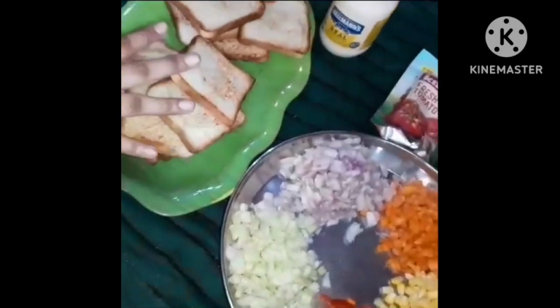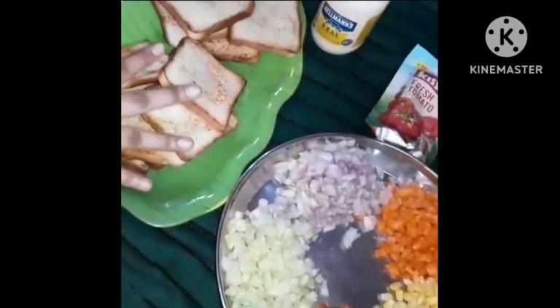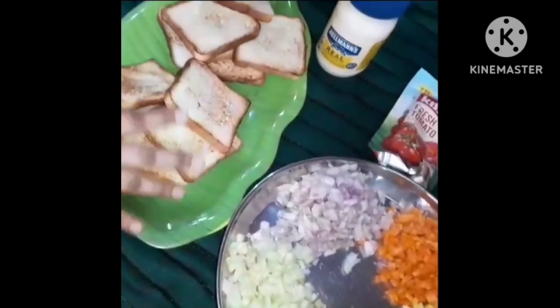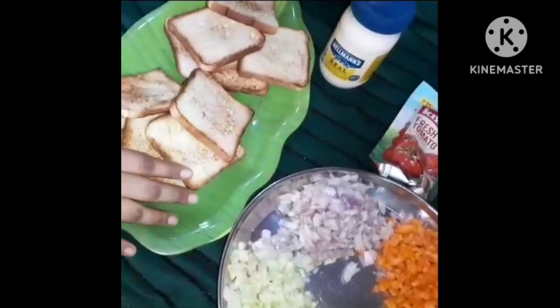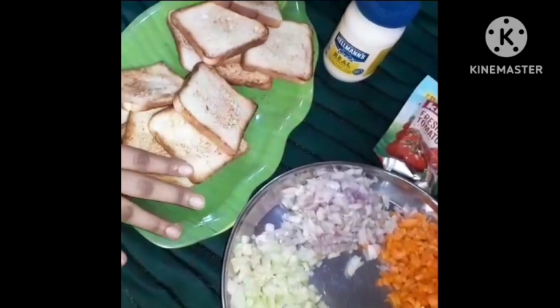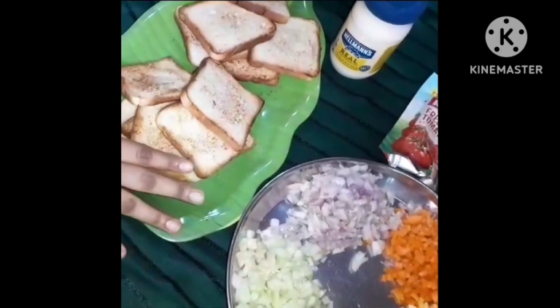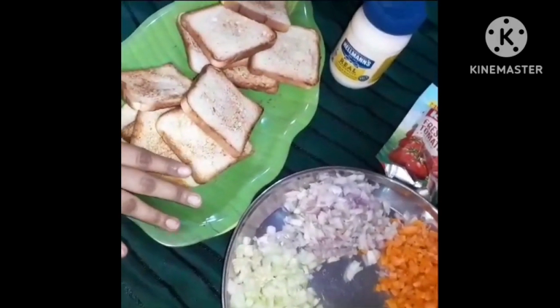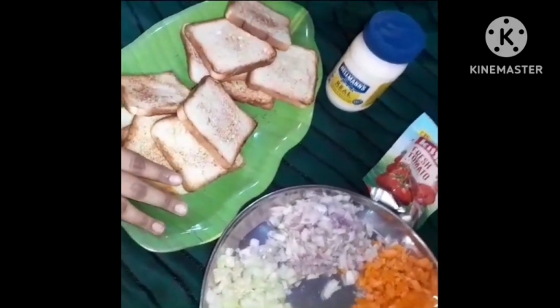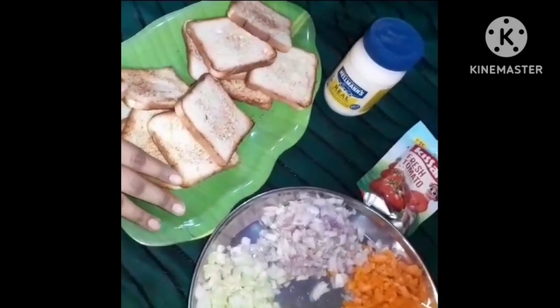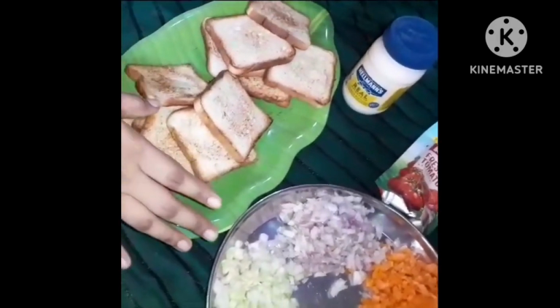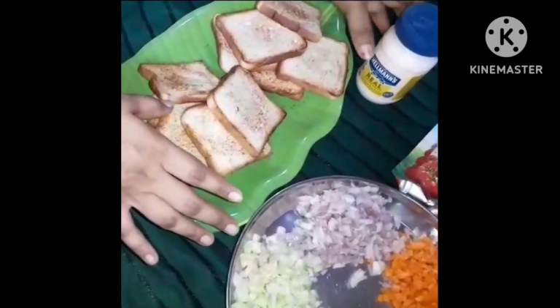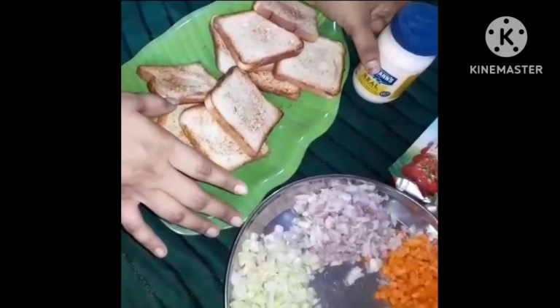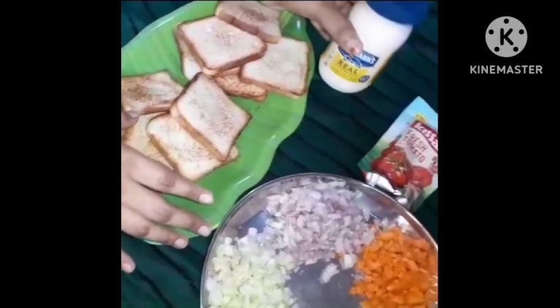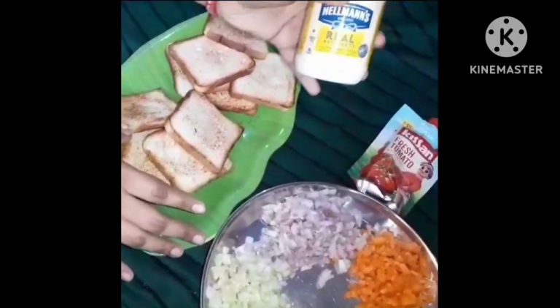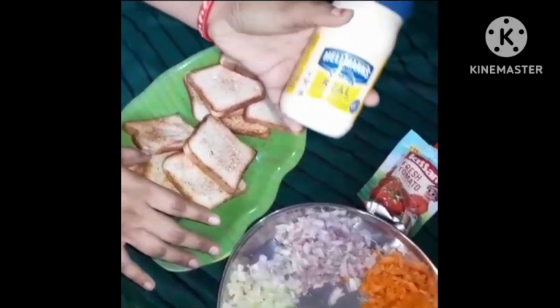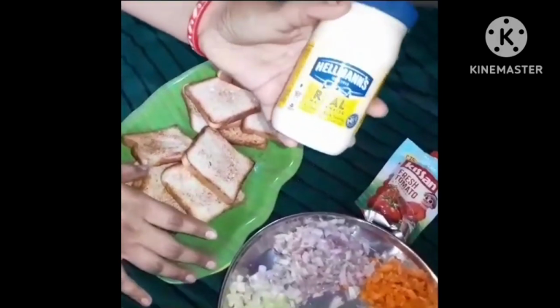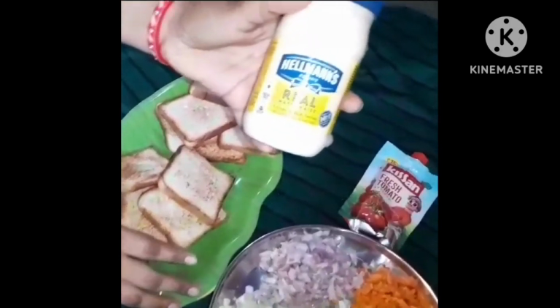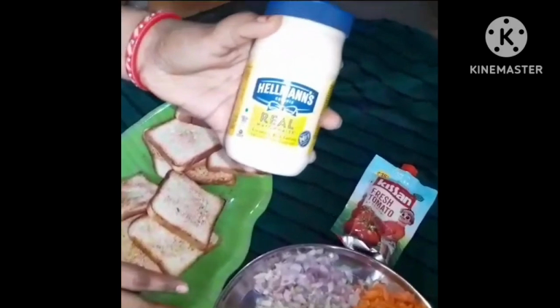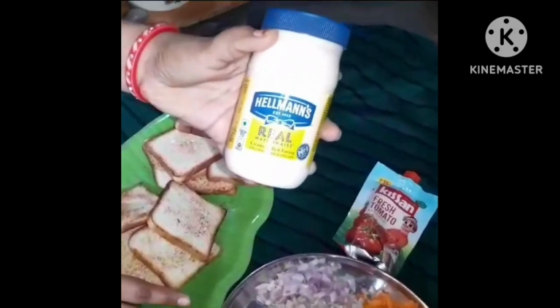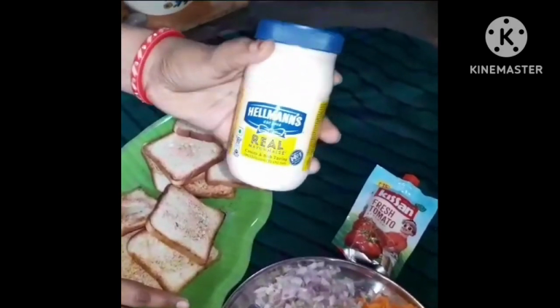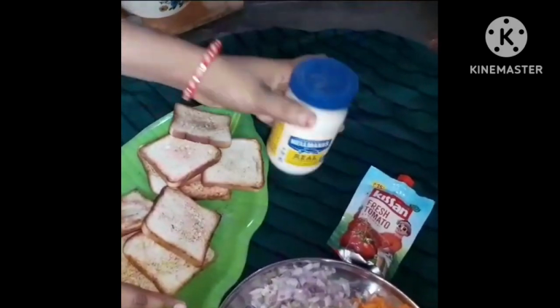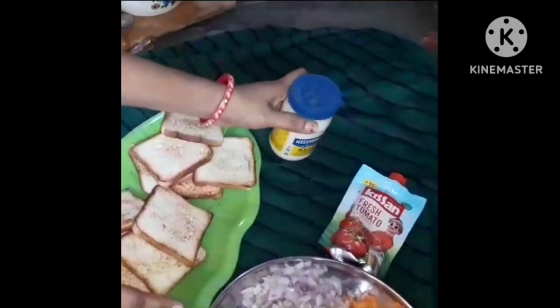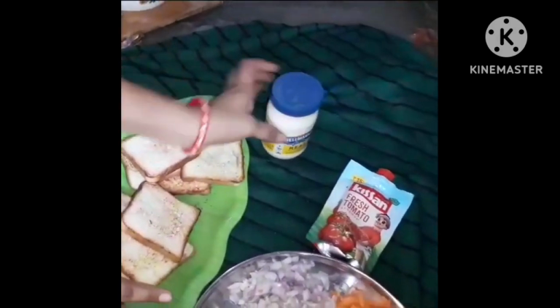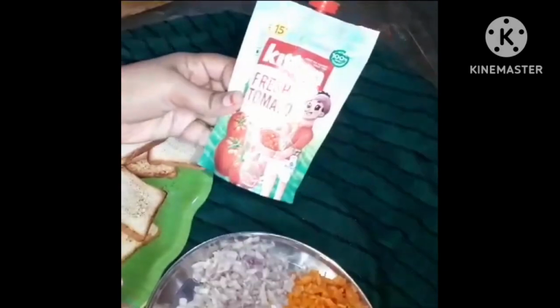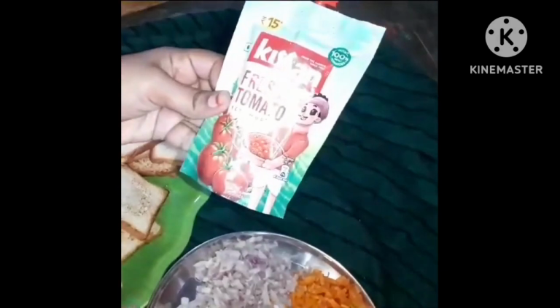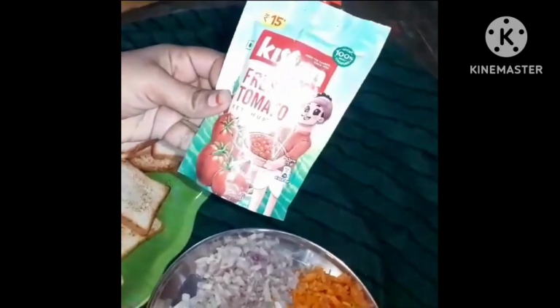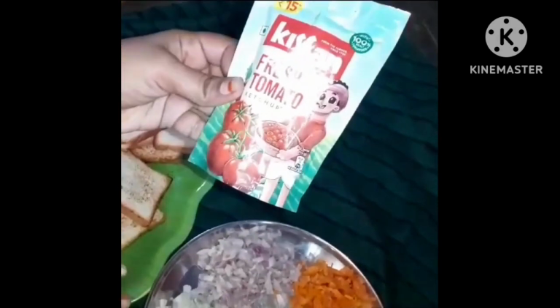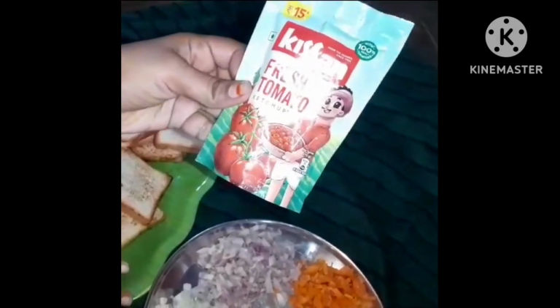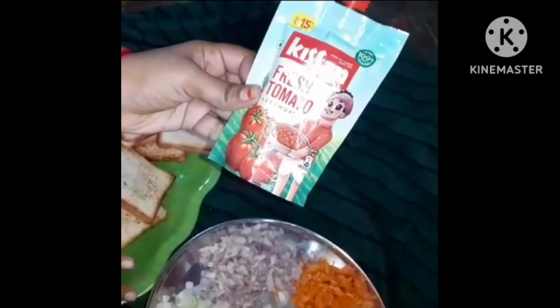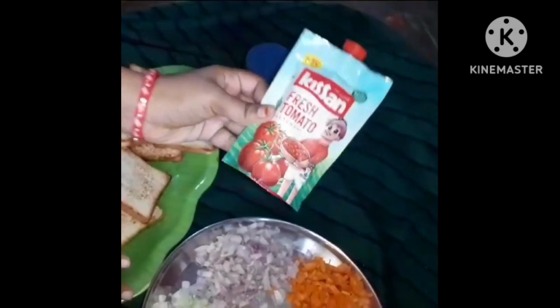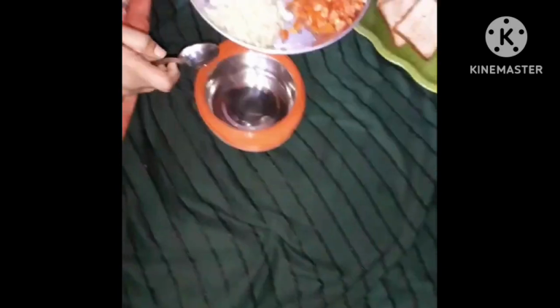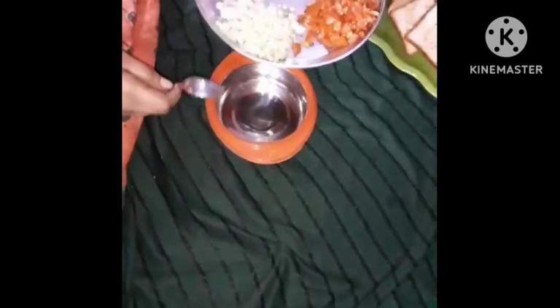We are going to use bread and make a toast. We are going to make mayonnaise and tomato sauce.